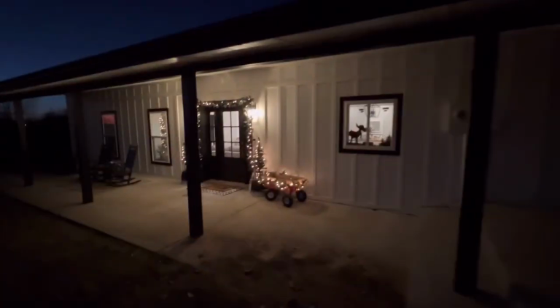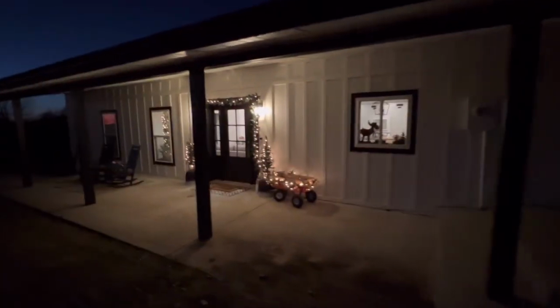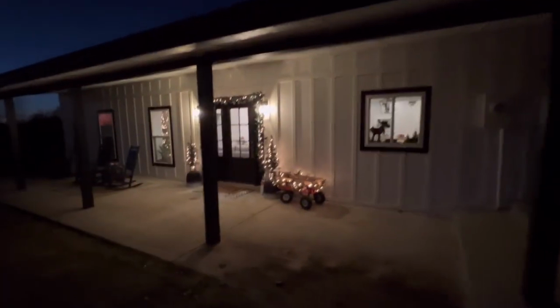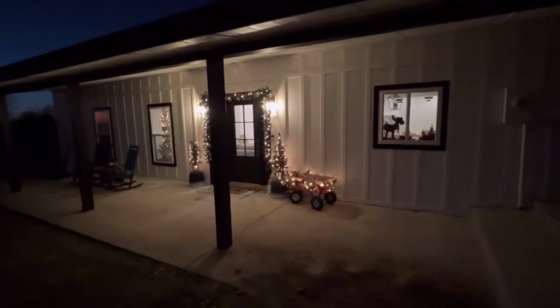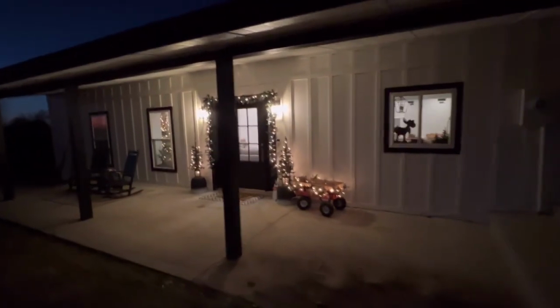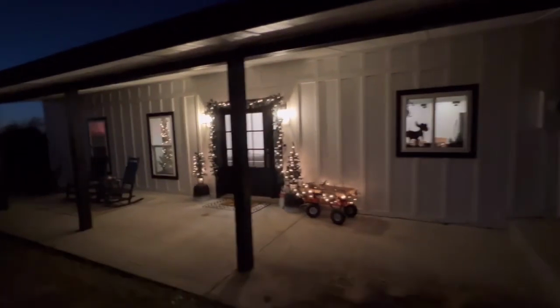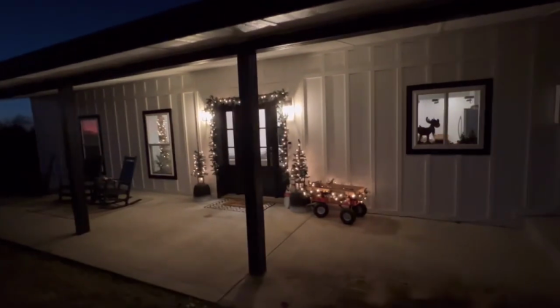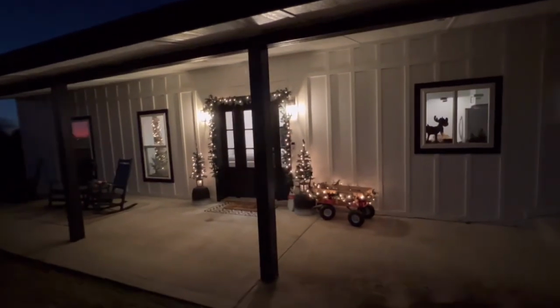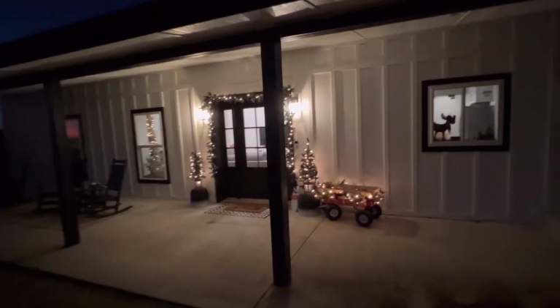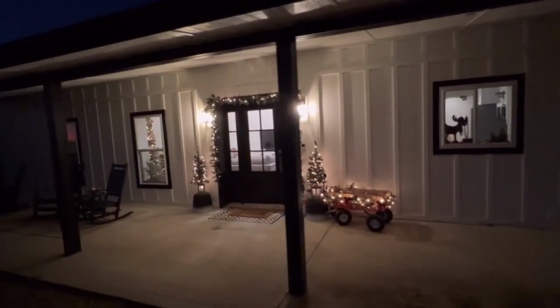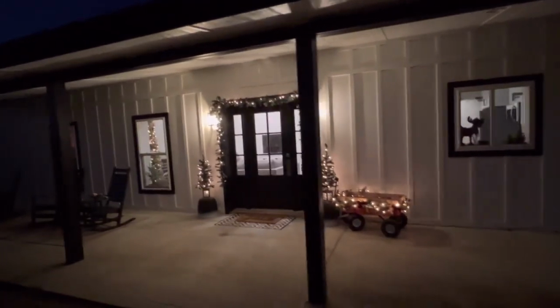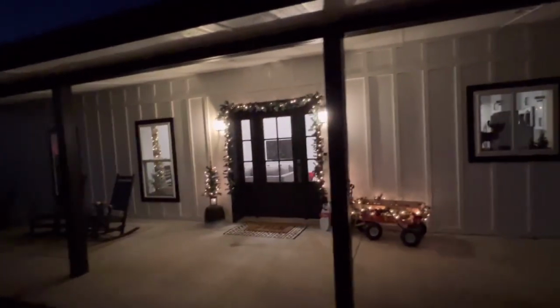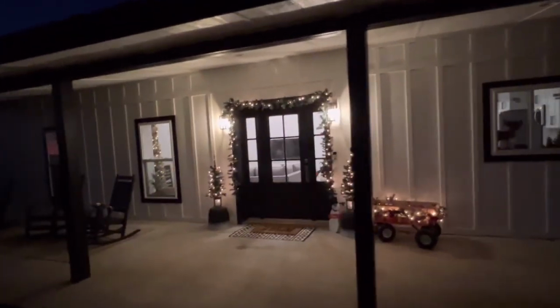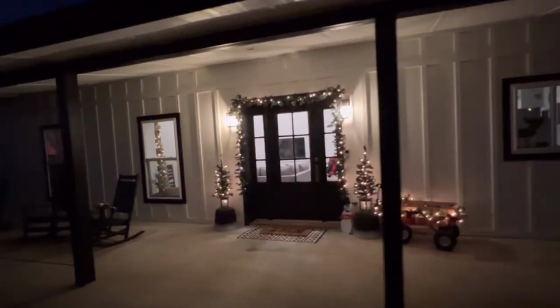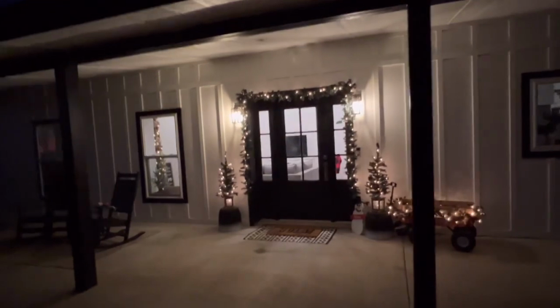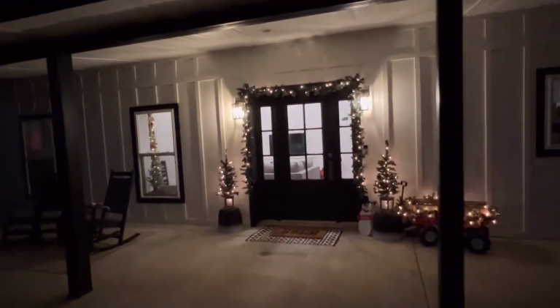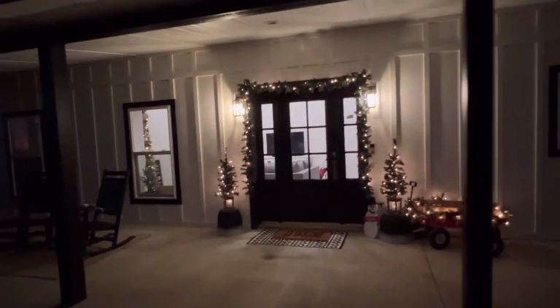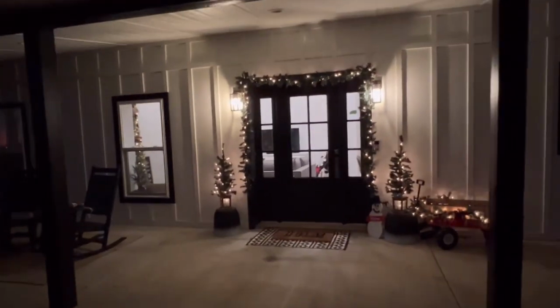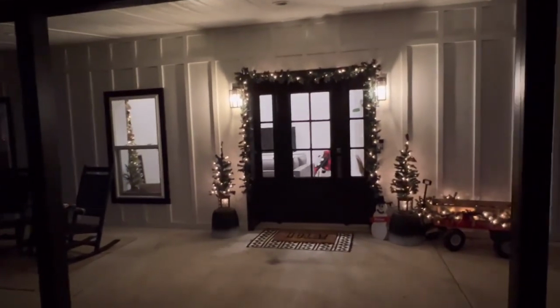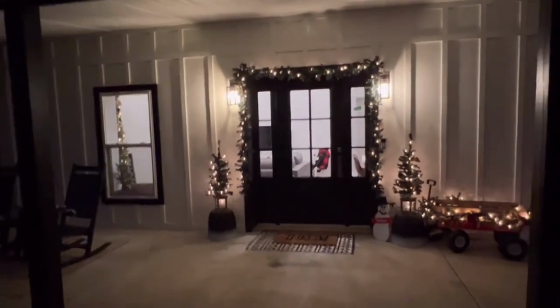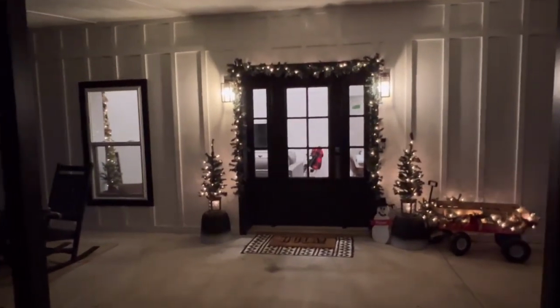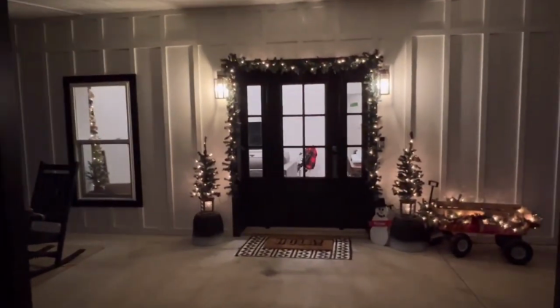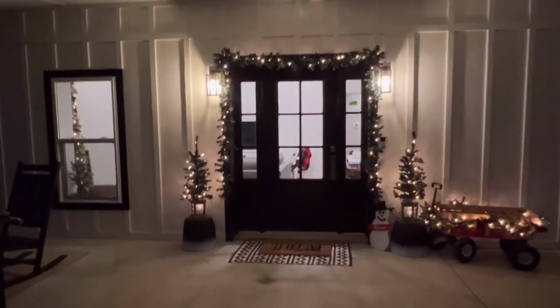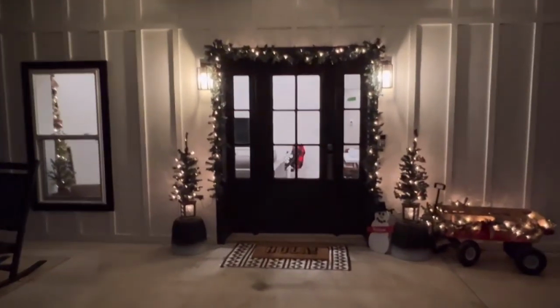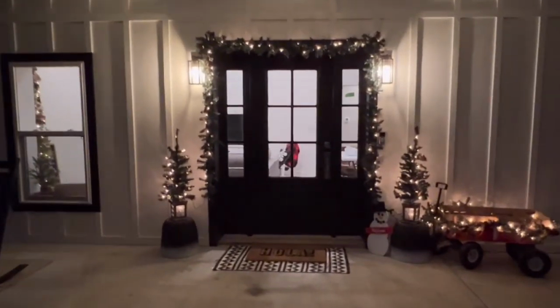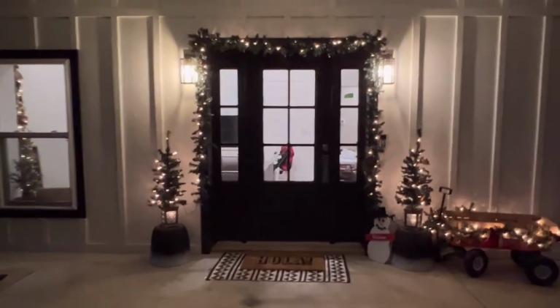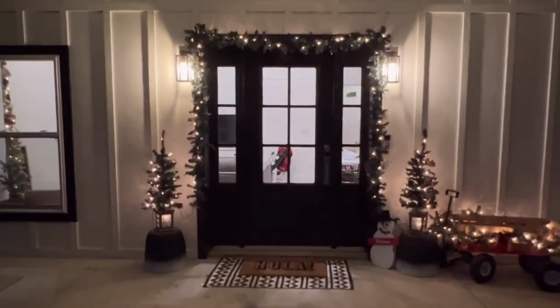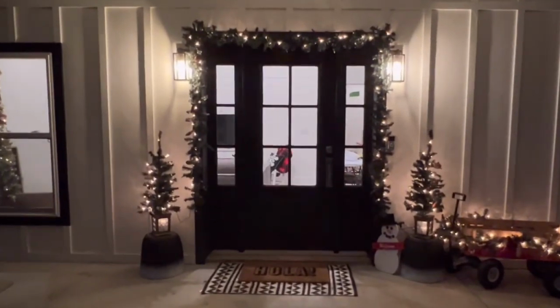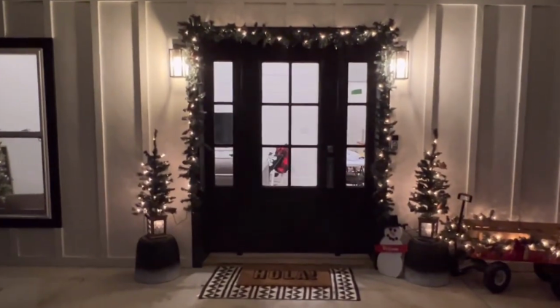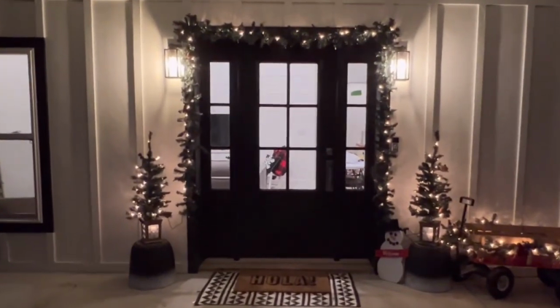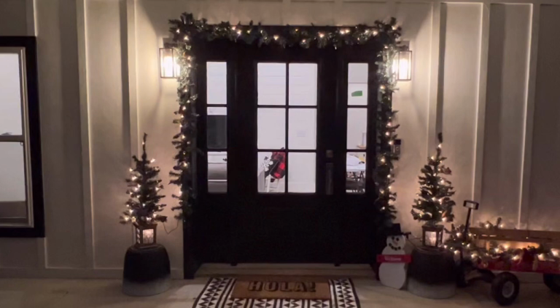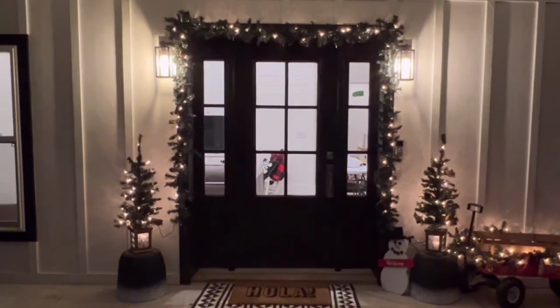Here's just a quick look at the front porch decorated. I'll probably add a few more things — this was done in such a hurry because I knew we were getting visitors today.